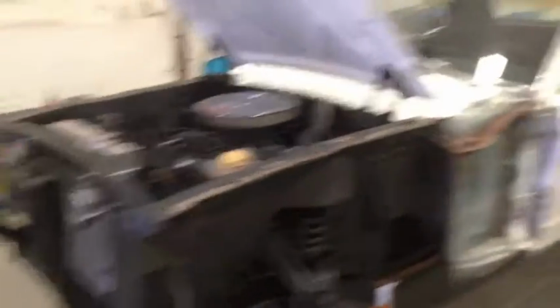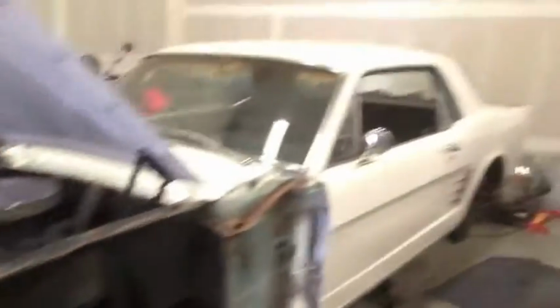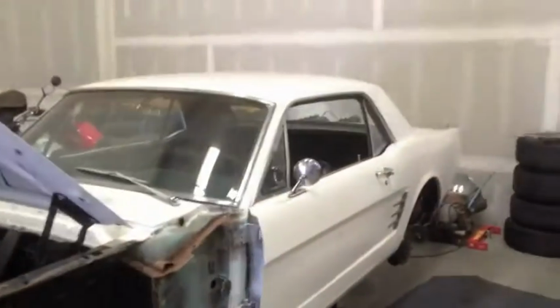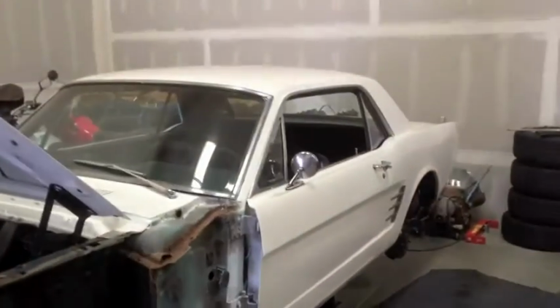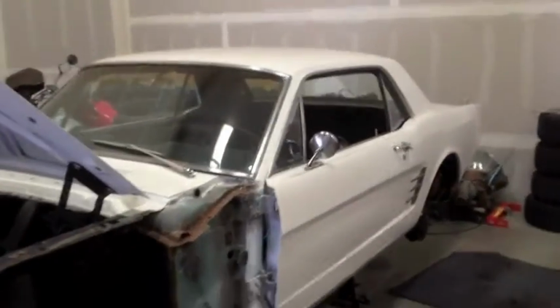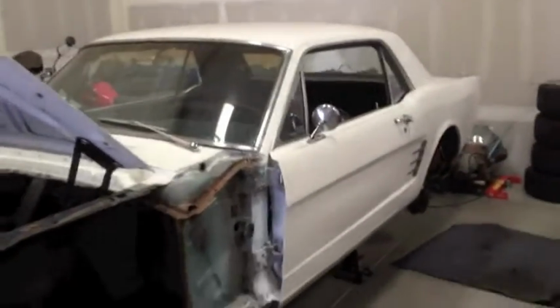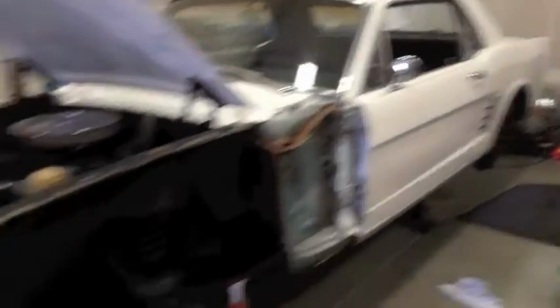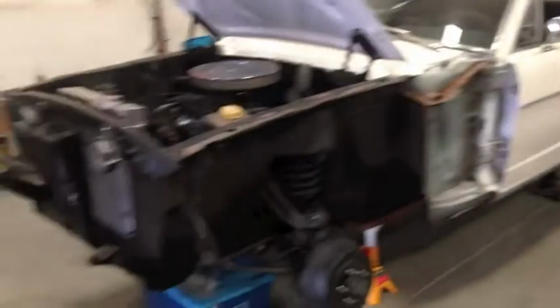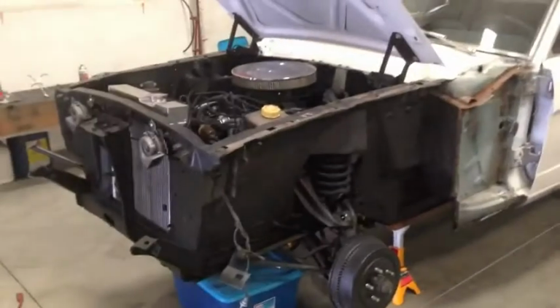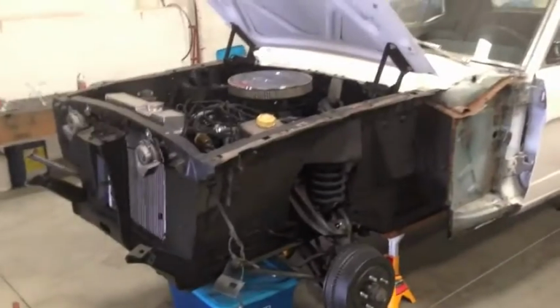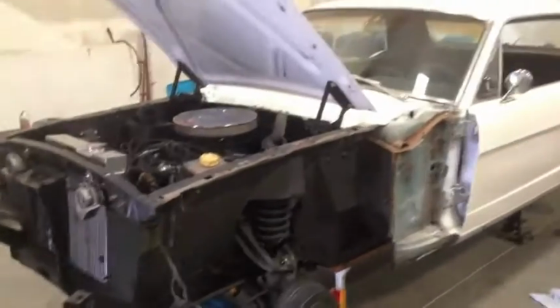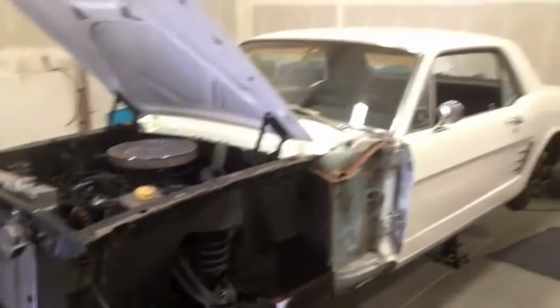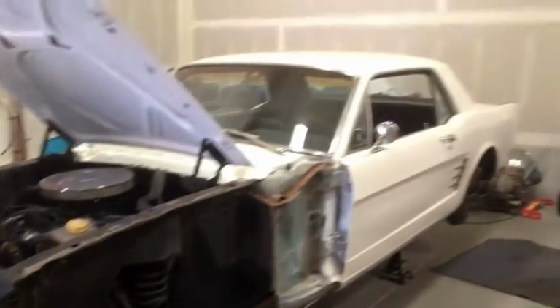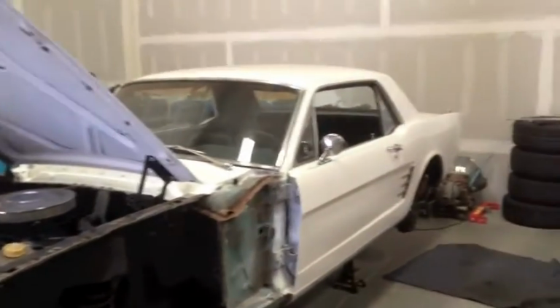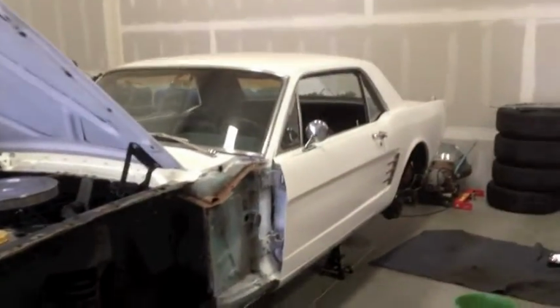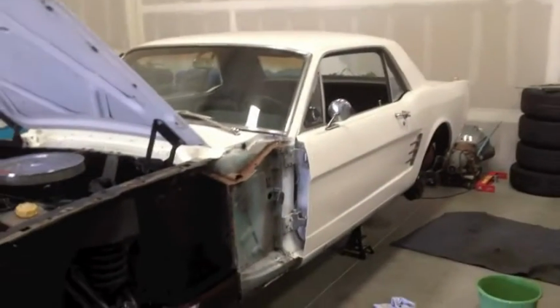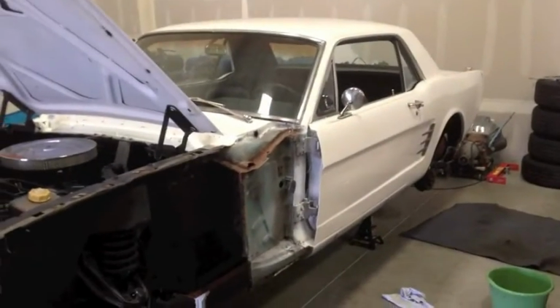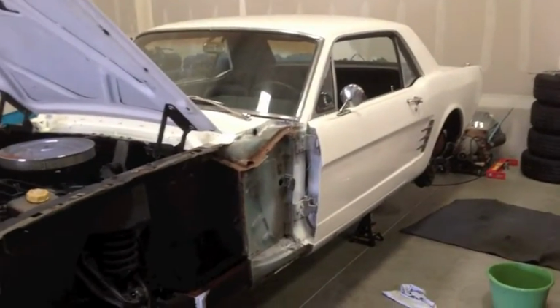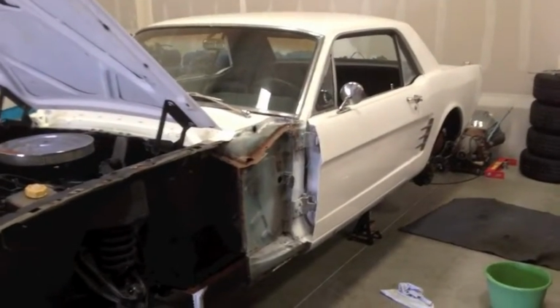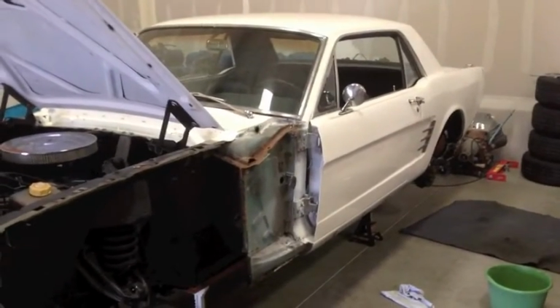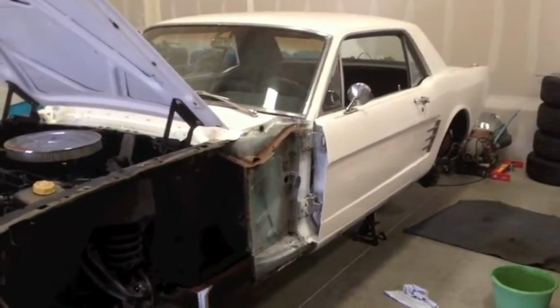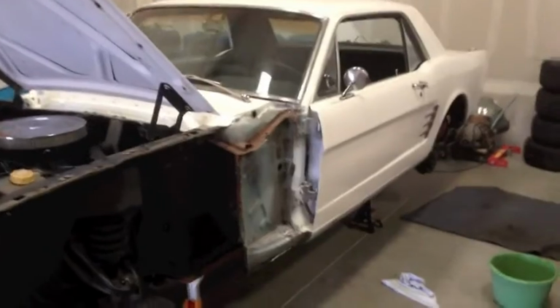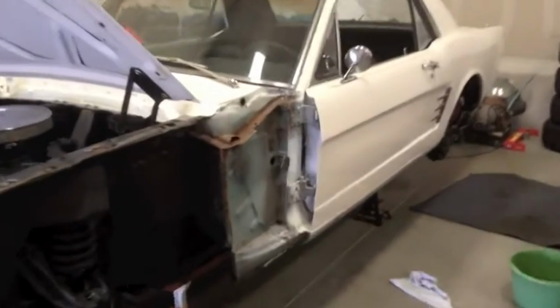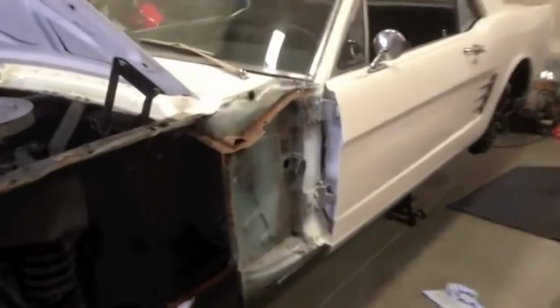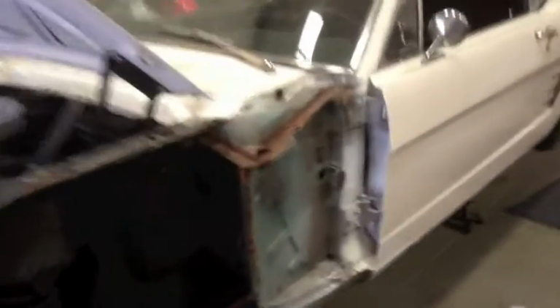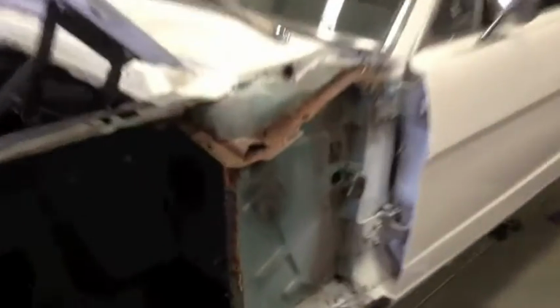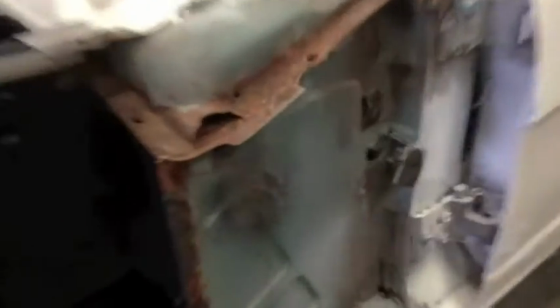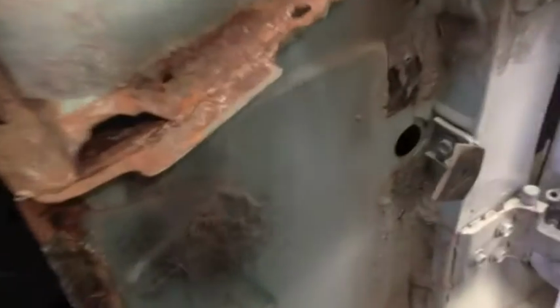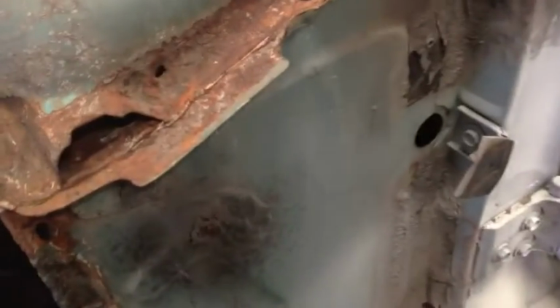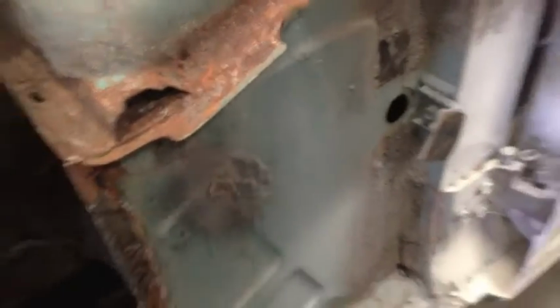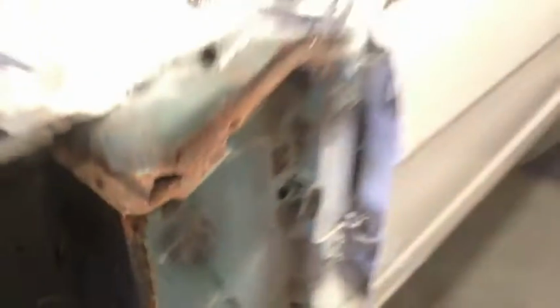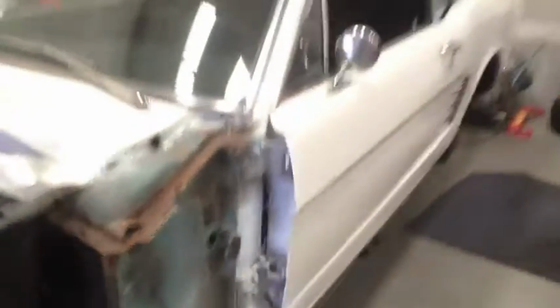Then we're gonna start blocking and sanding her and prepping her for paint. She's going back to white again, guys. I know she was originally green, but Zoma likes white — it's her little white pony, and that's the way it's staying.